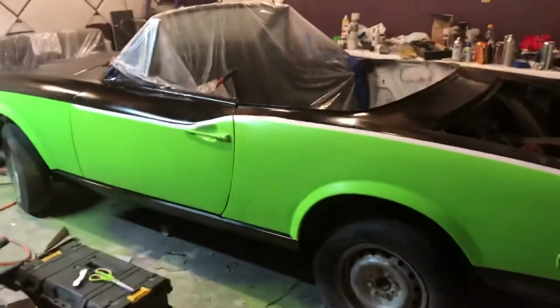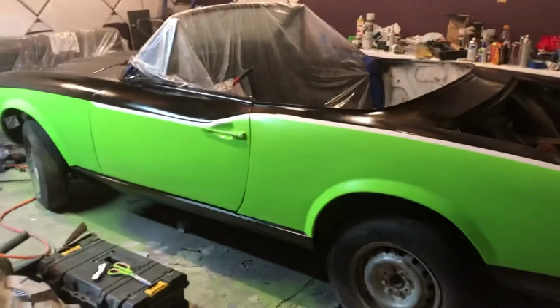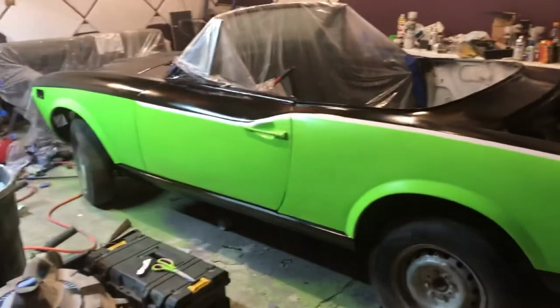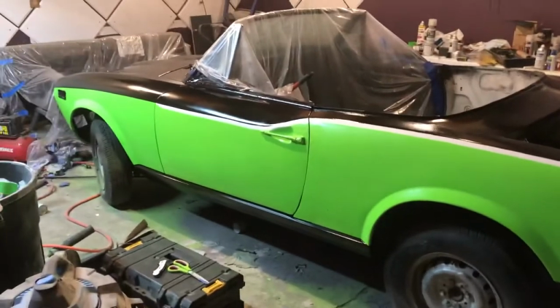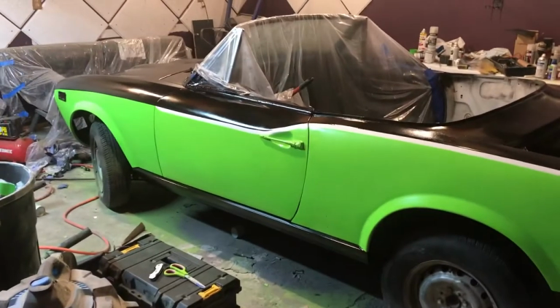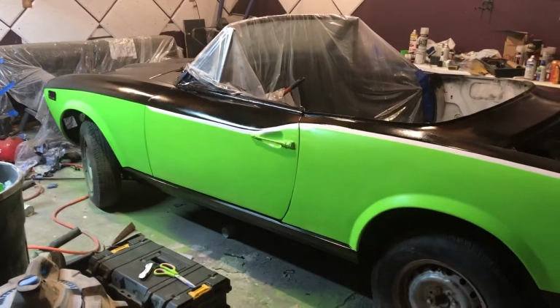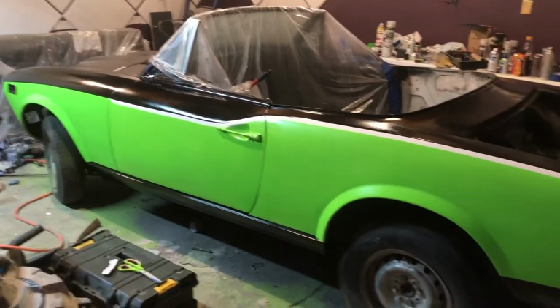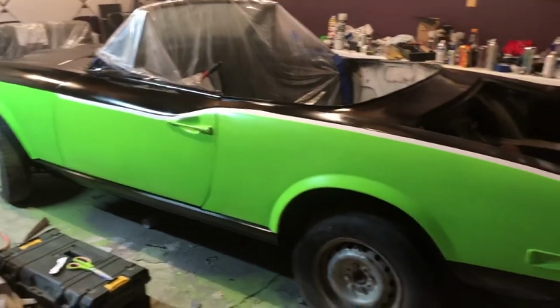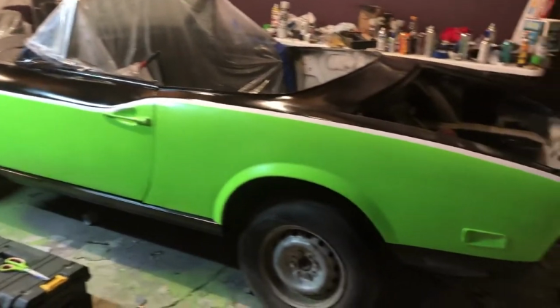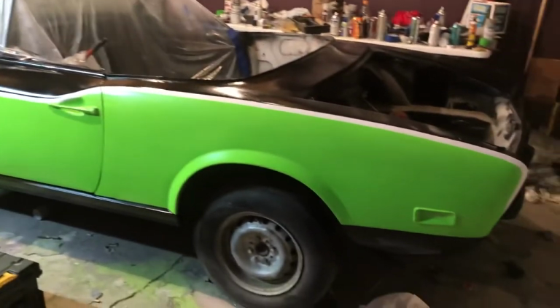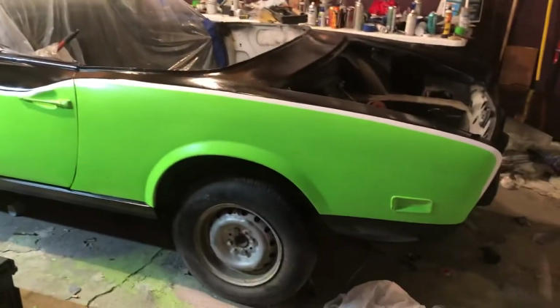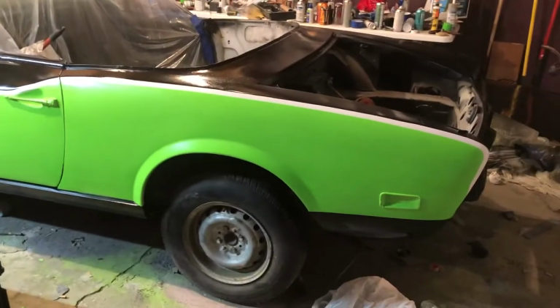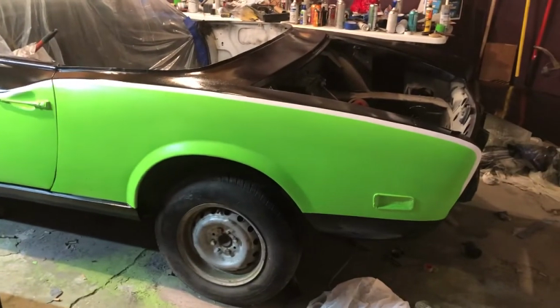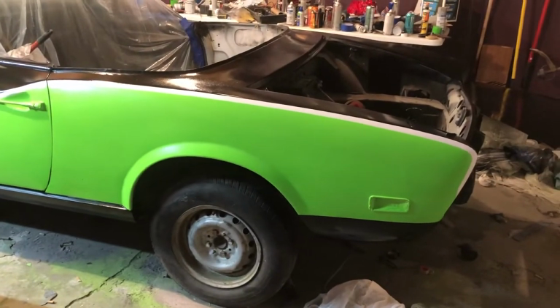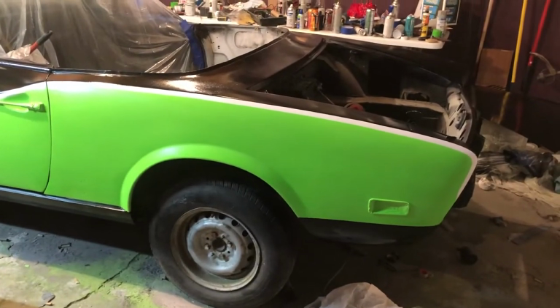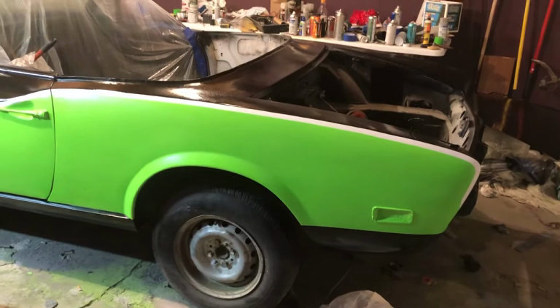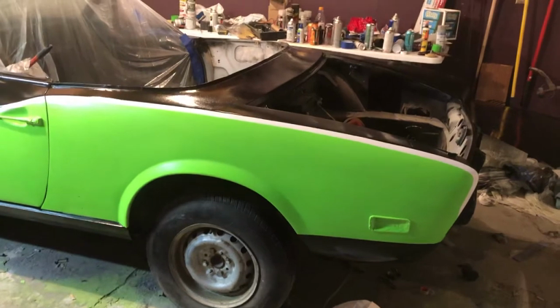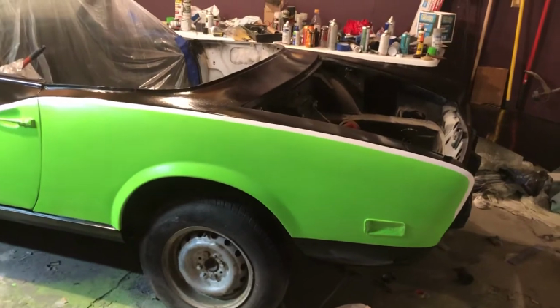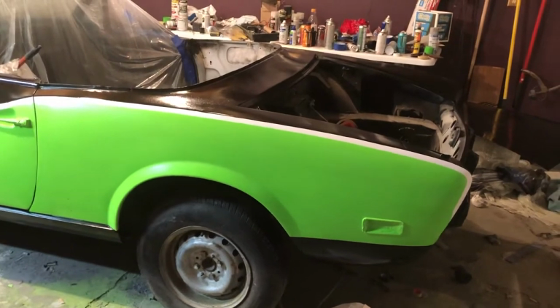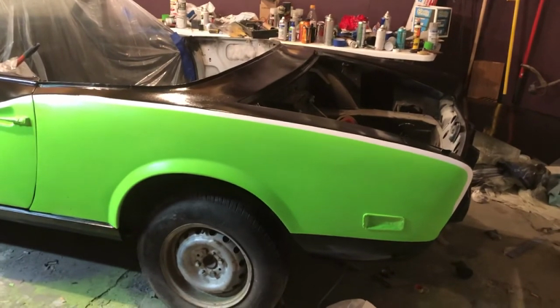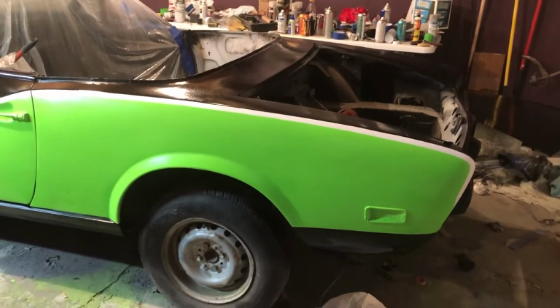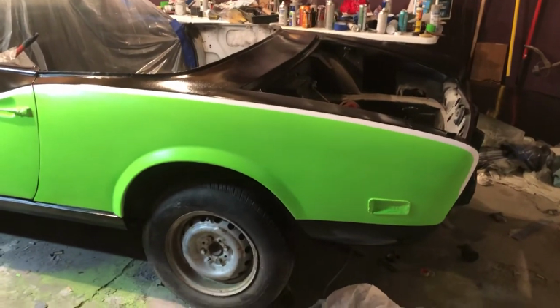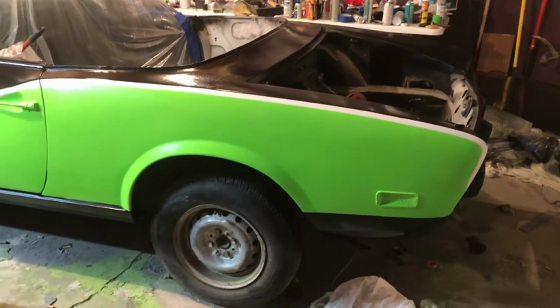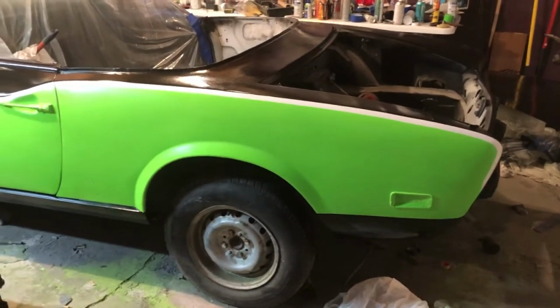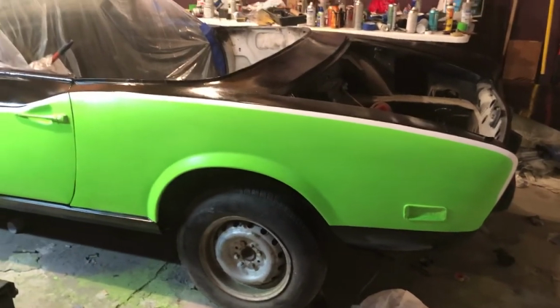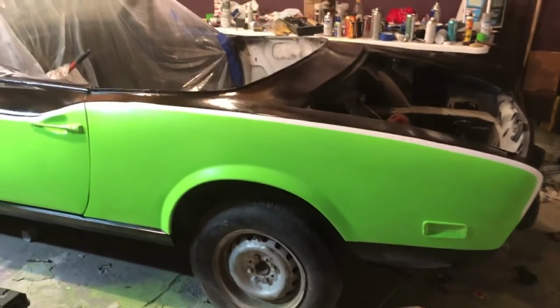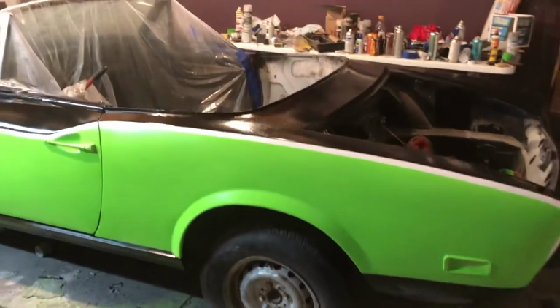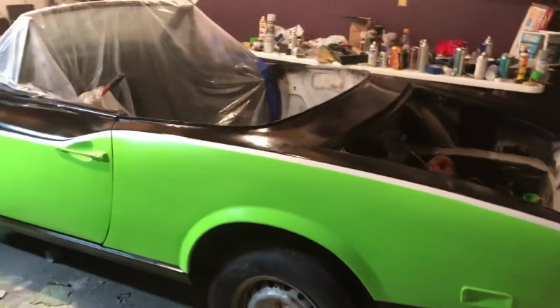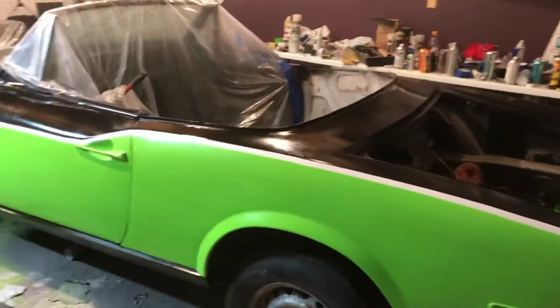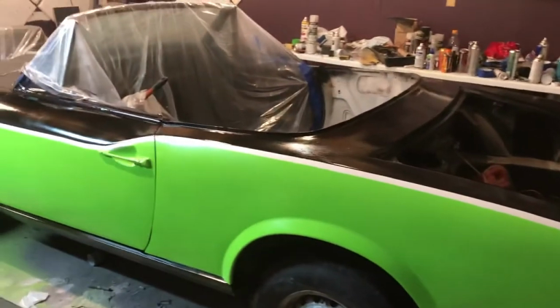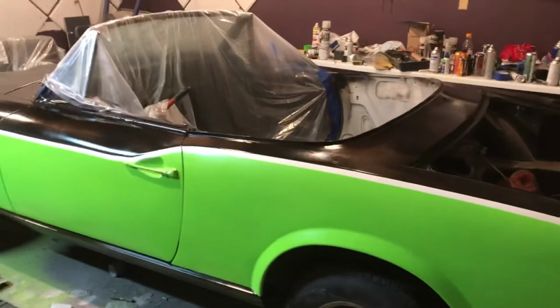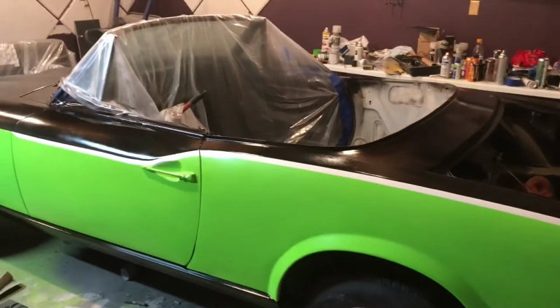I think it looks great — actually looks pretty awesome. You can kind of see the full detail of the paint job; I think it turned out fantastic, I absolutely love it. All the hard work we put into it is paying off, so we're just basically letting the clear coat dry here for a while.